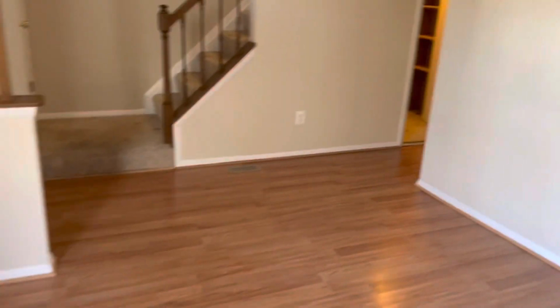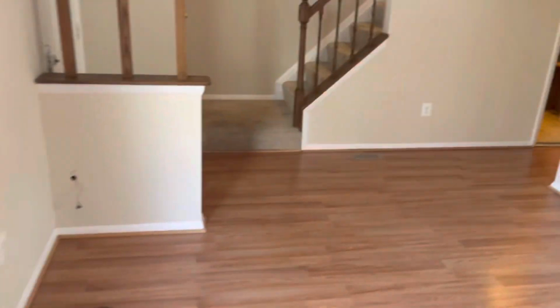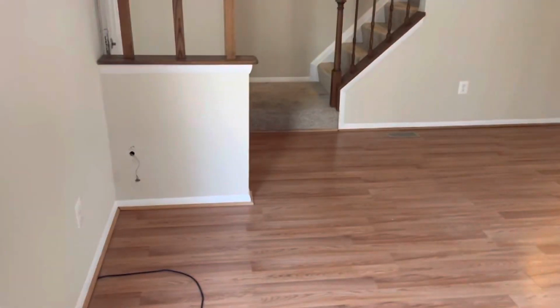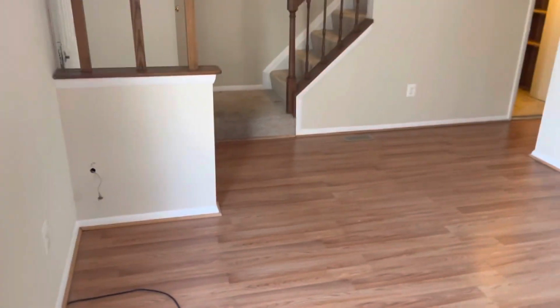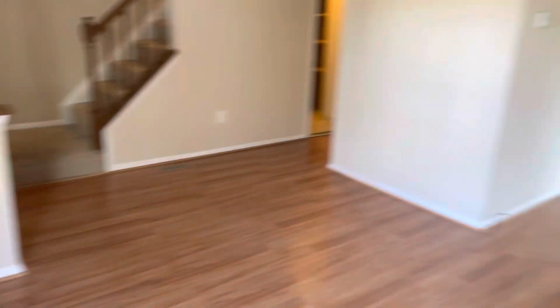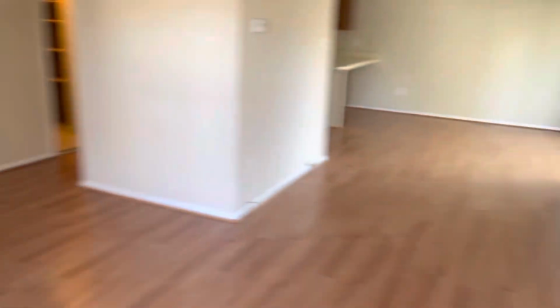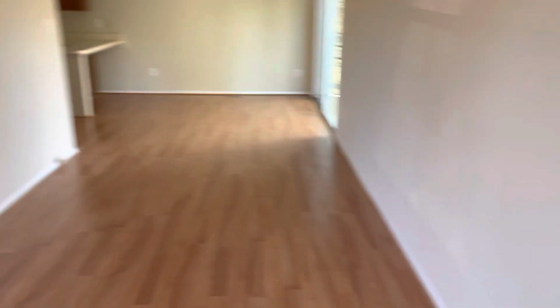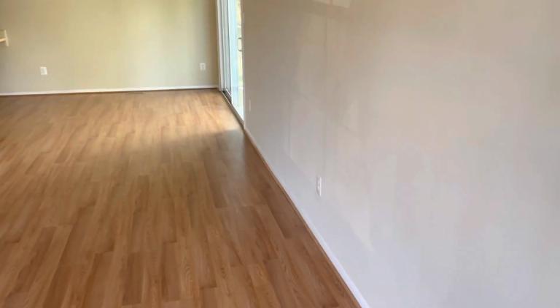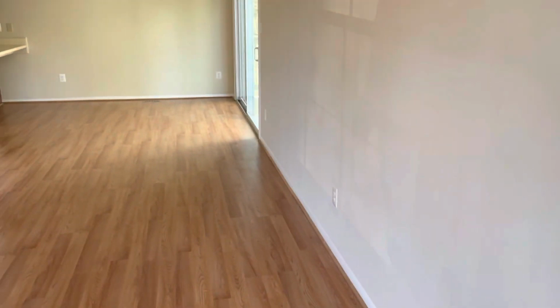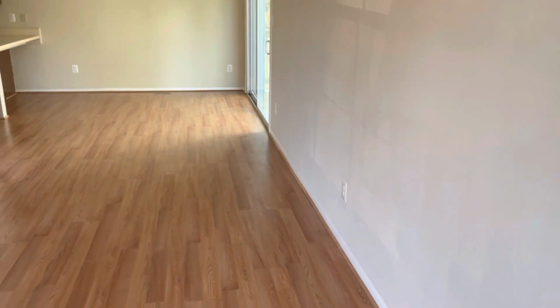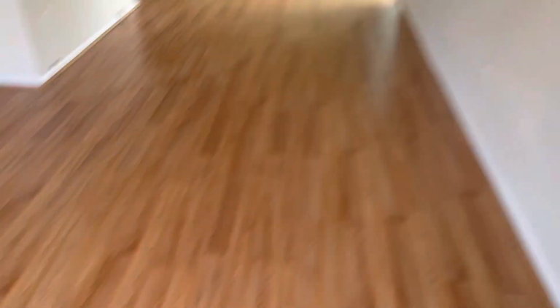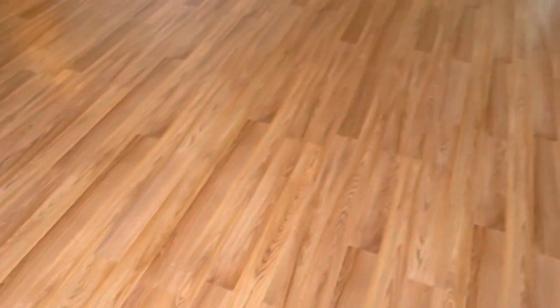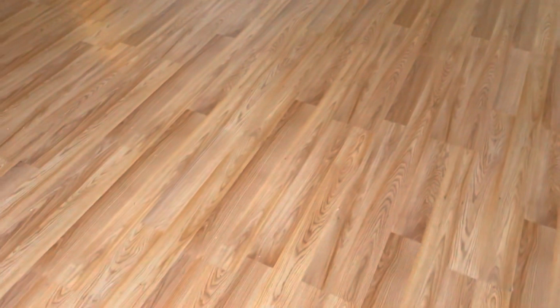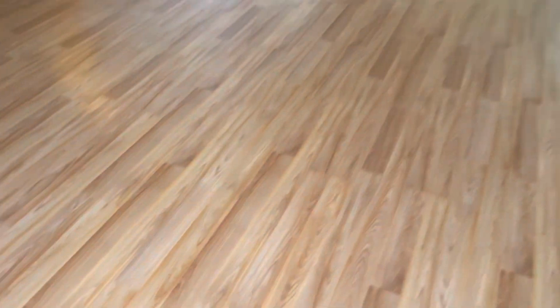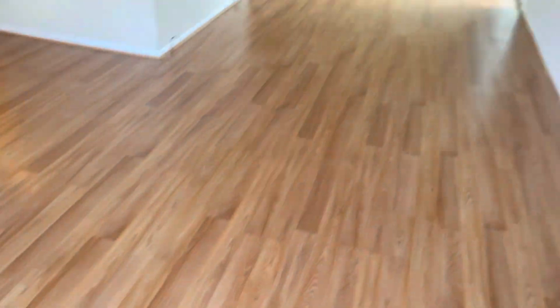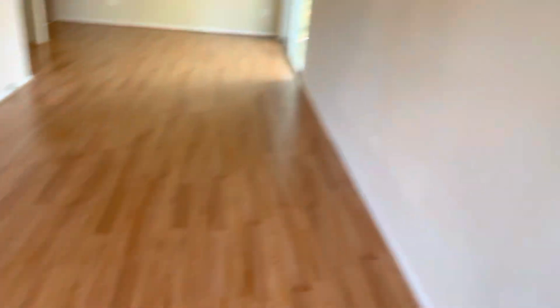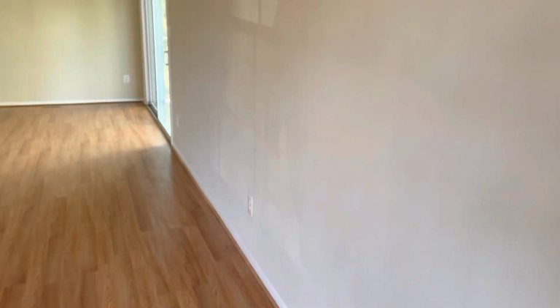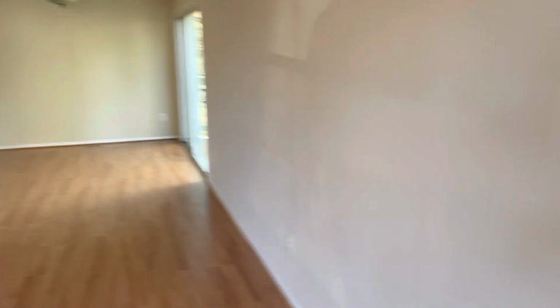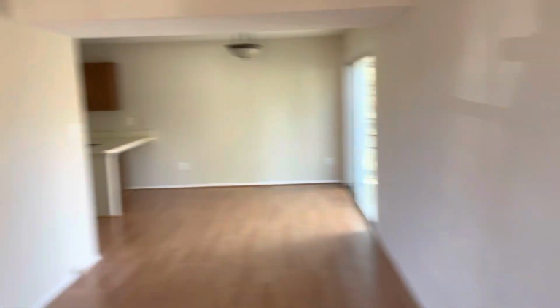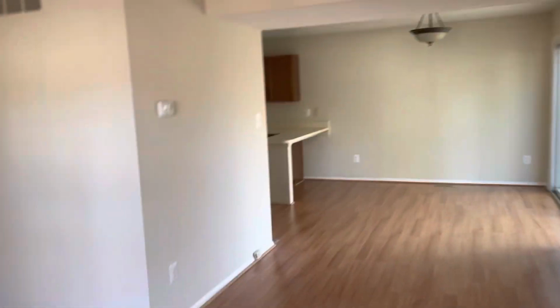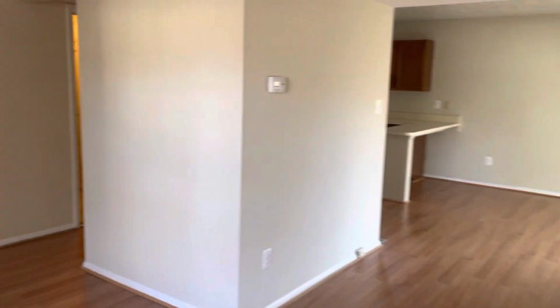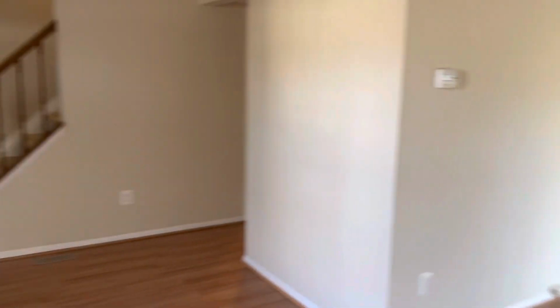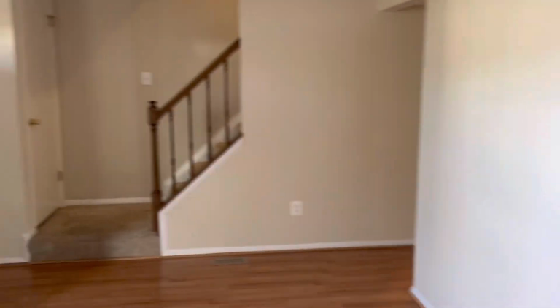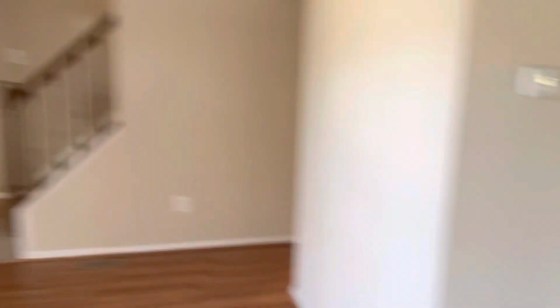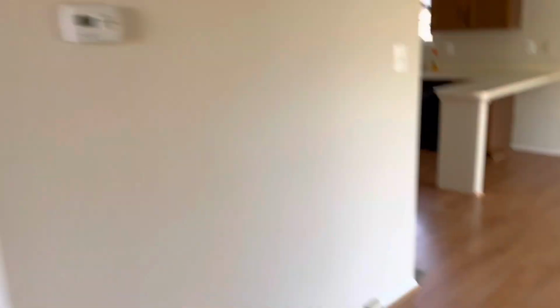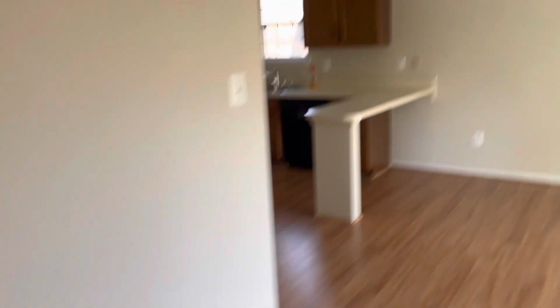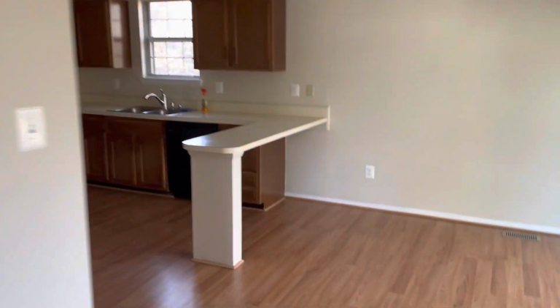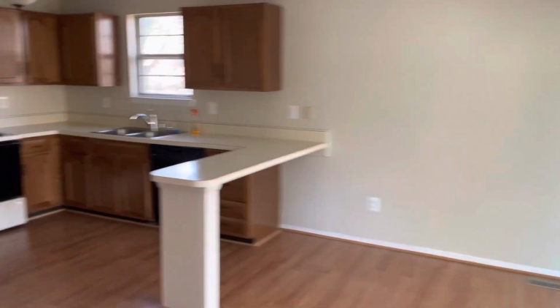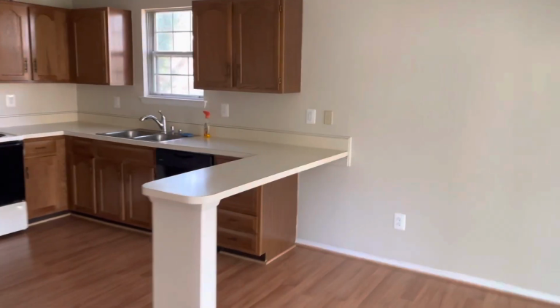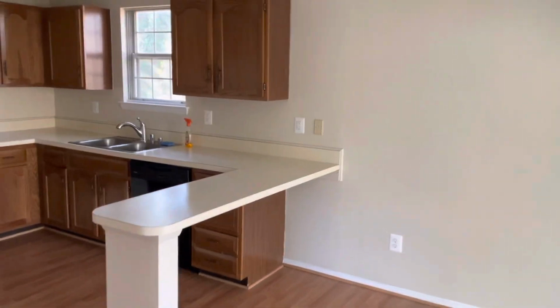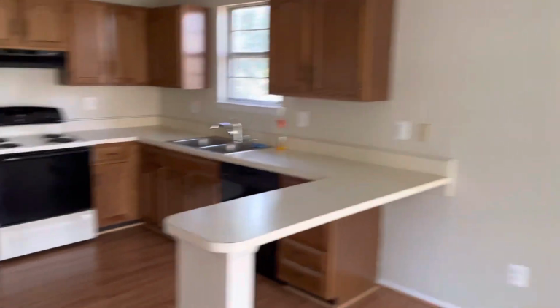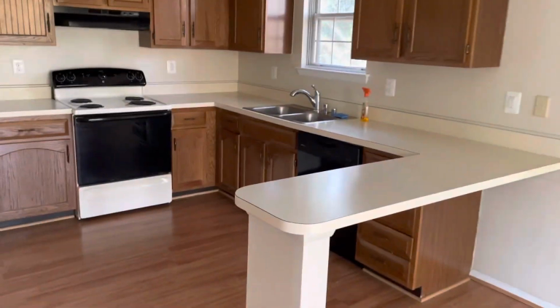It's move-in ready. It's outdated a little bit. The pergo's in good shape. Walls are painted. It's an original 1984 kitchen.